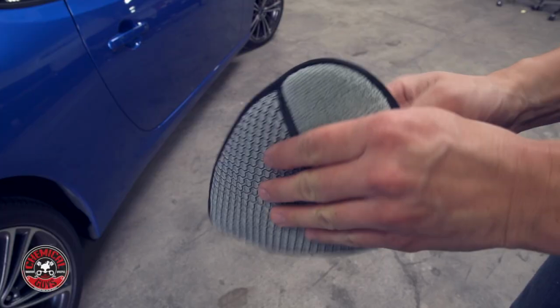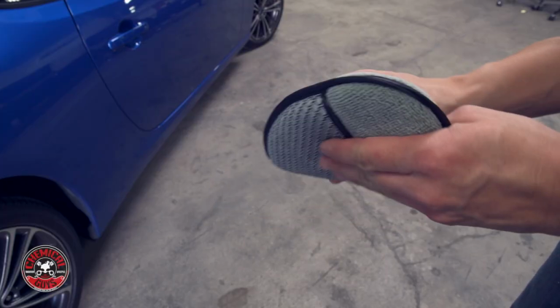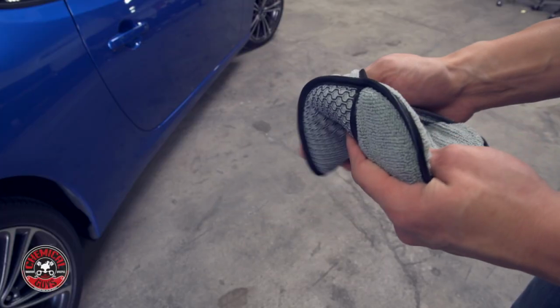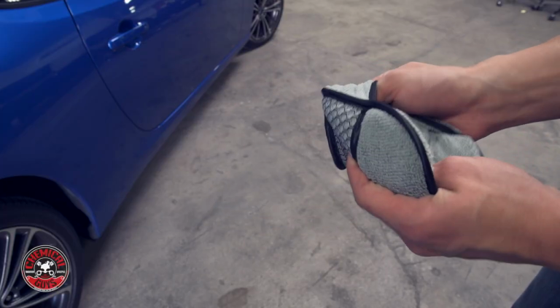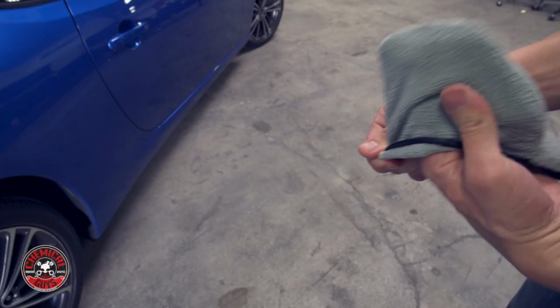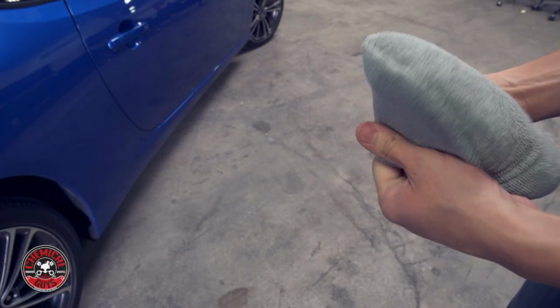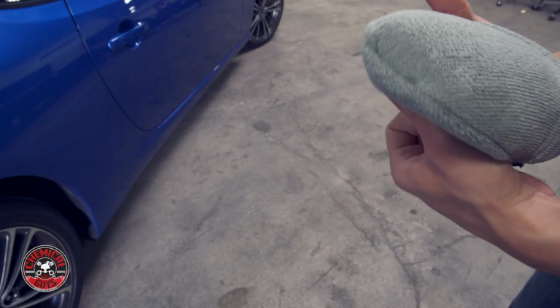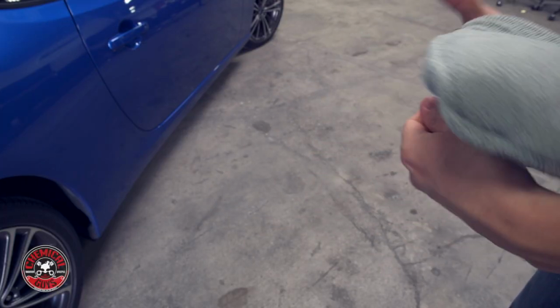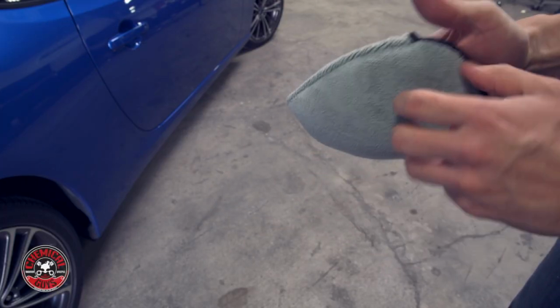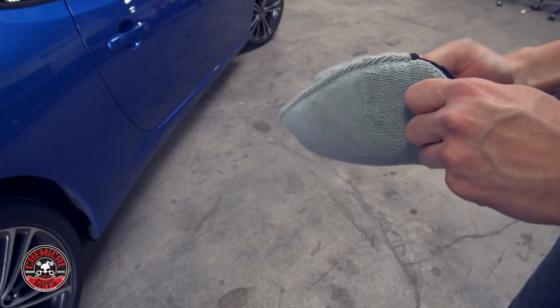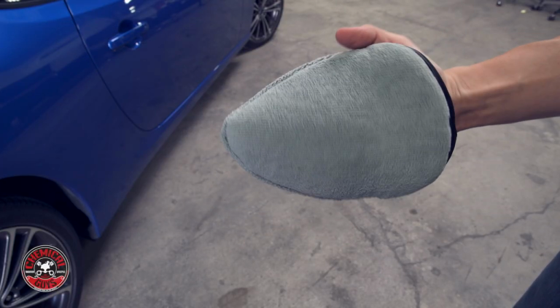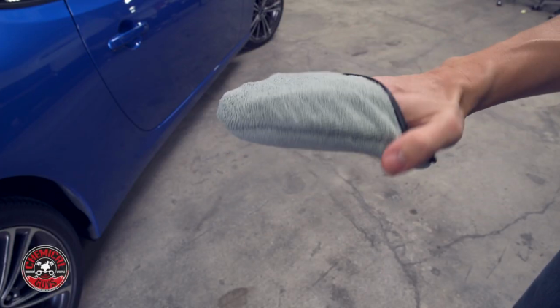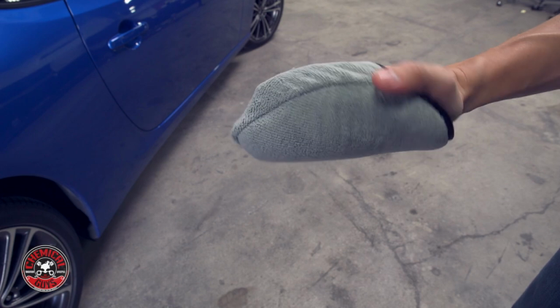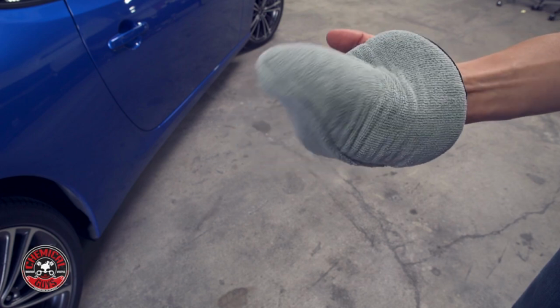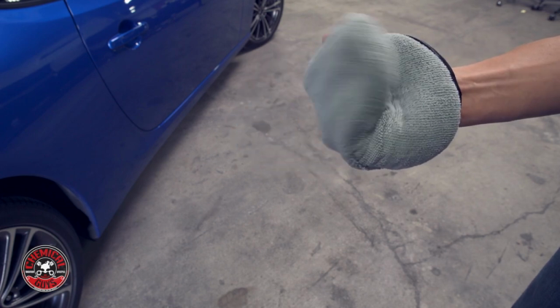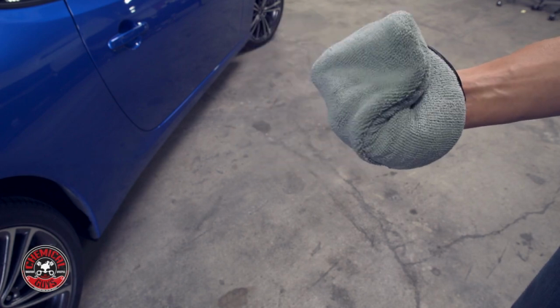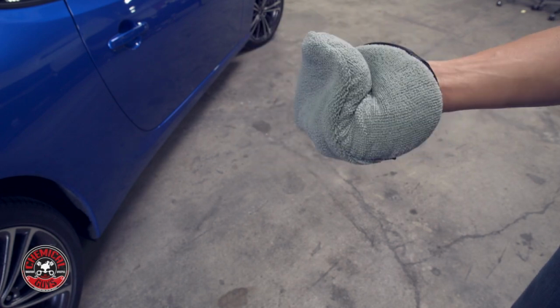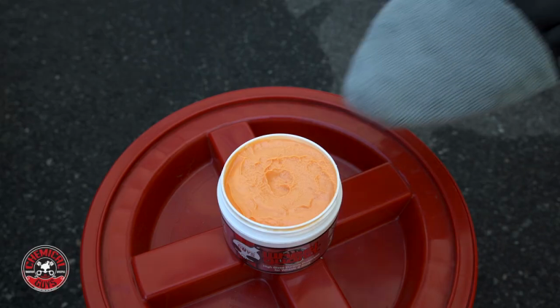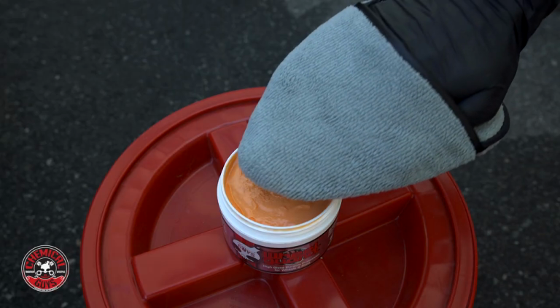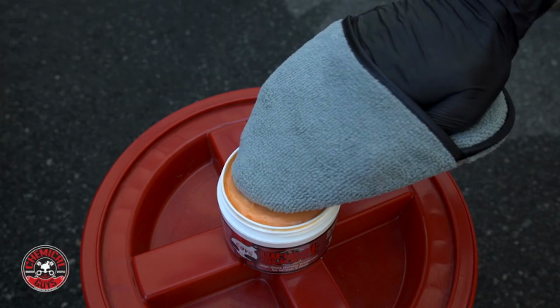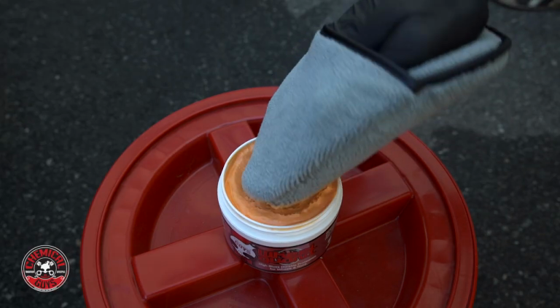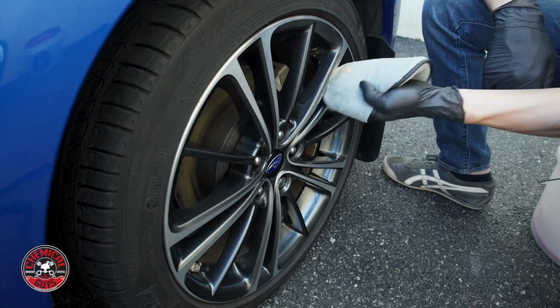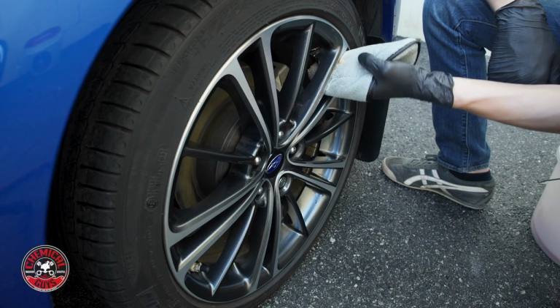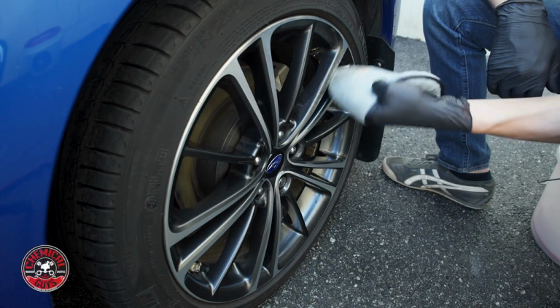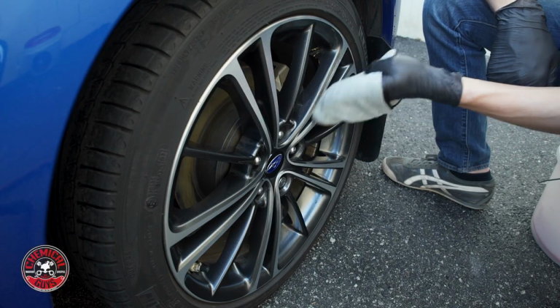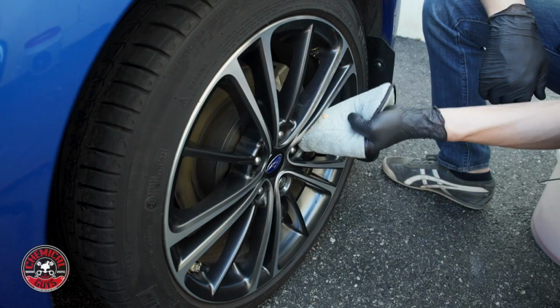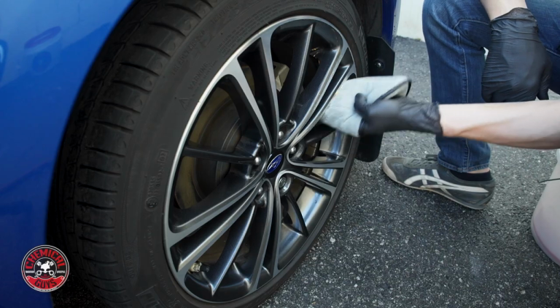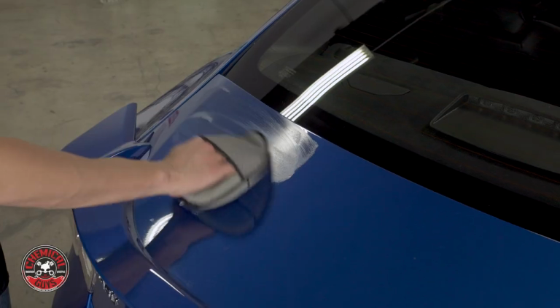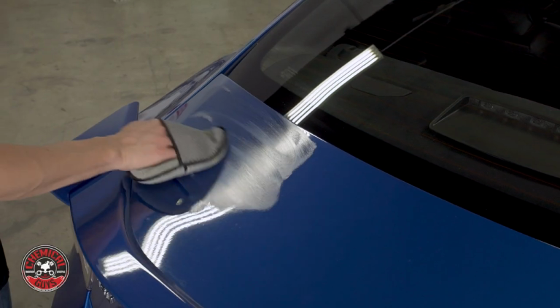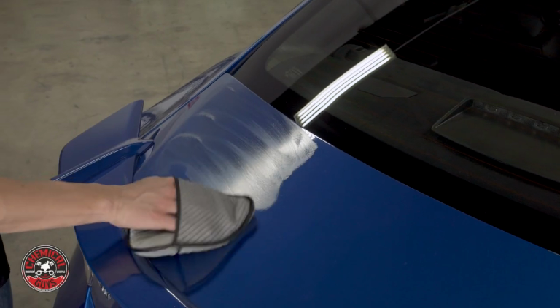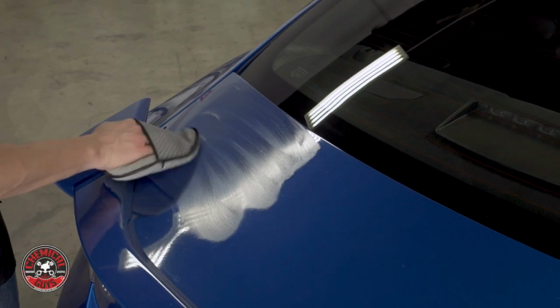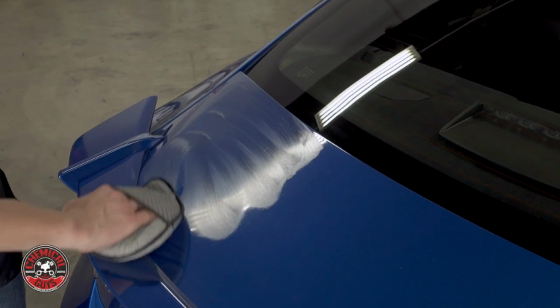Flip it inside out and you'll have microfiber all the way around. It's perfect for applying wheel guard to protect your wheels once you clean them. It's also good for applying waxes and sealants on other parts of your car.